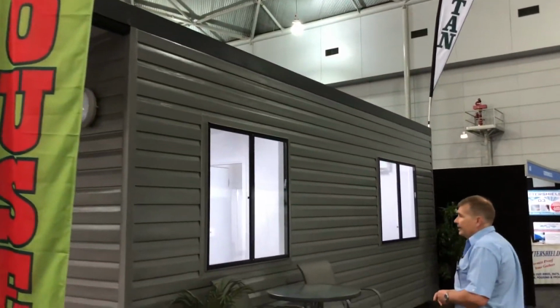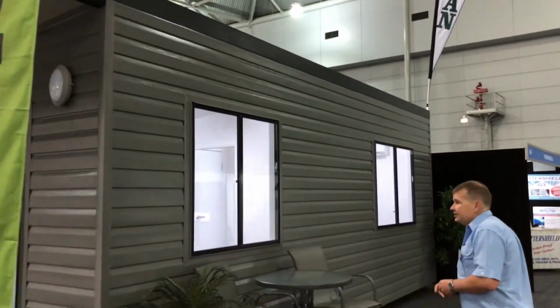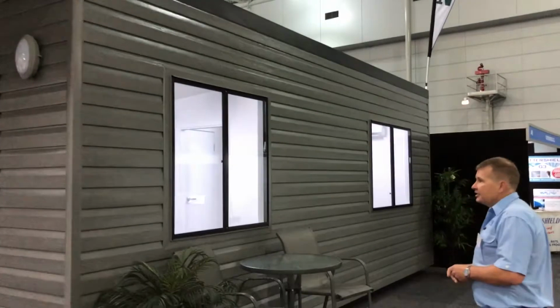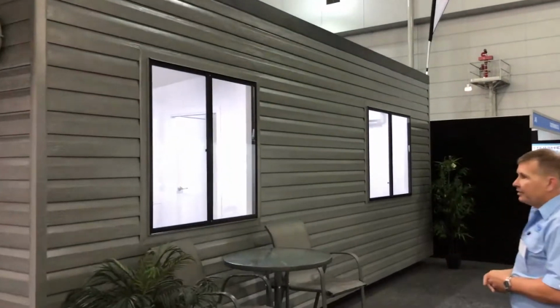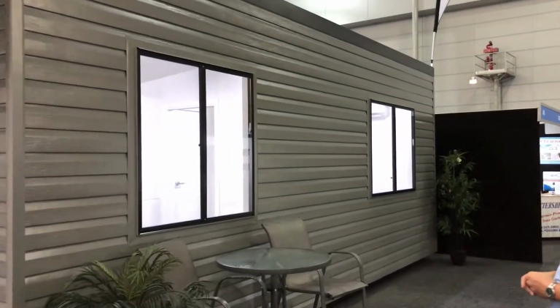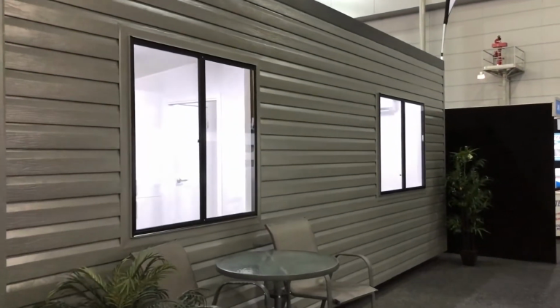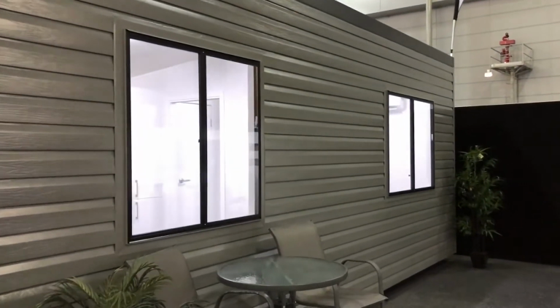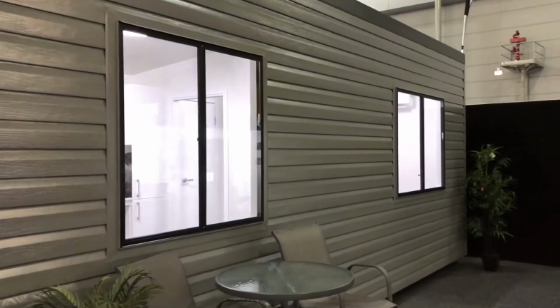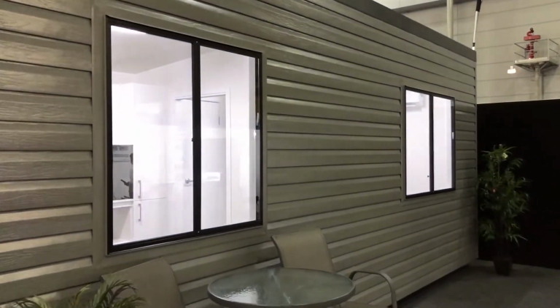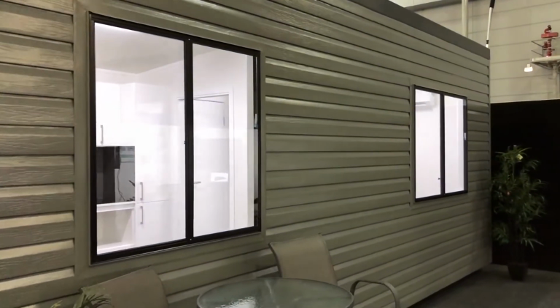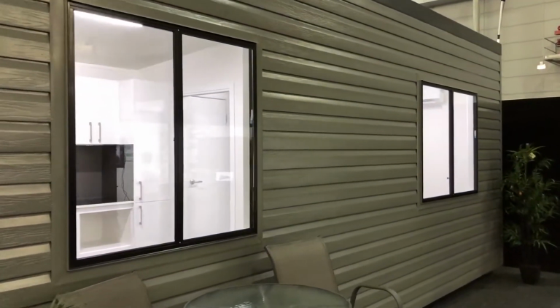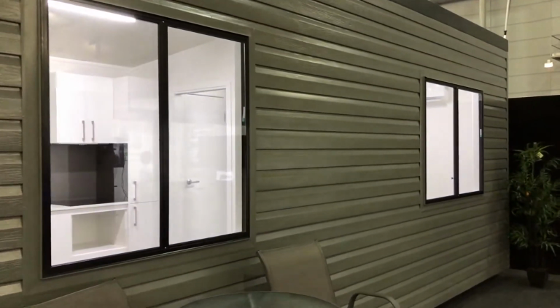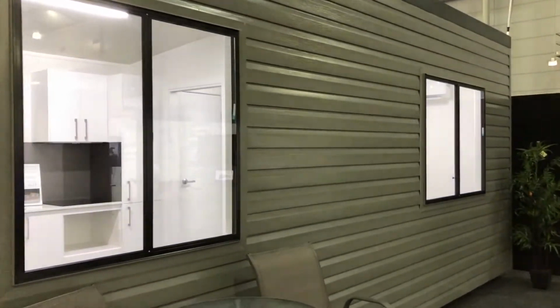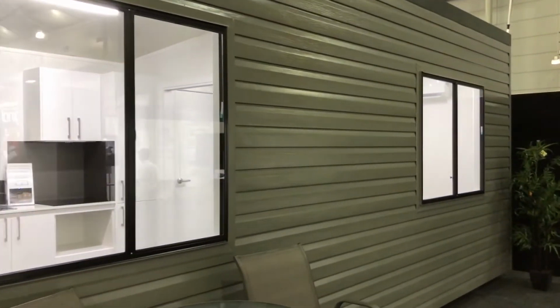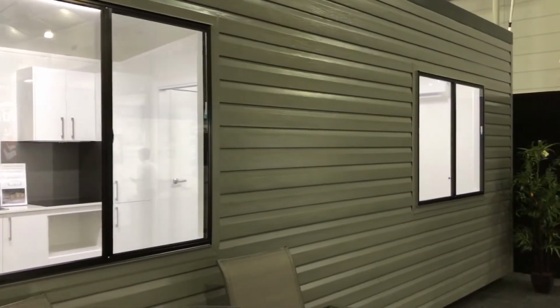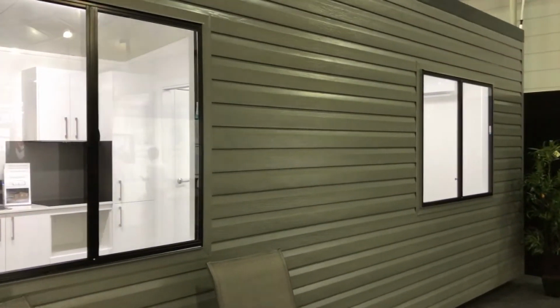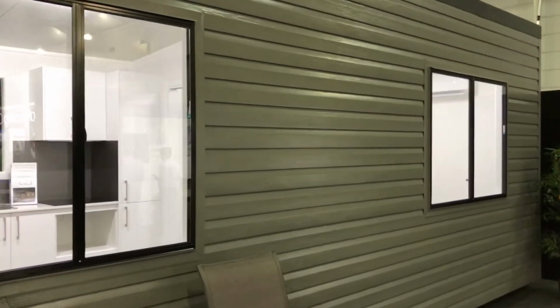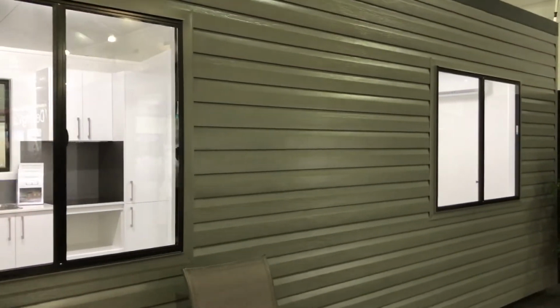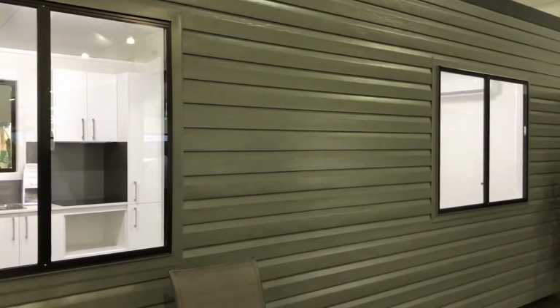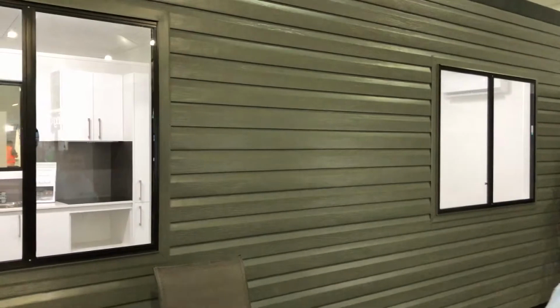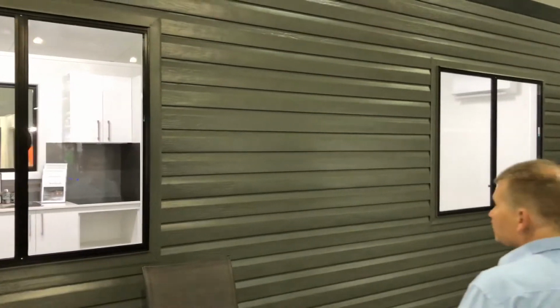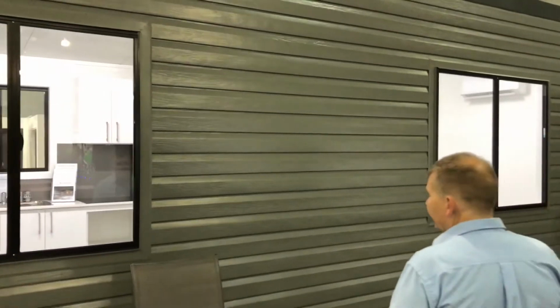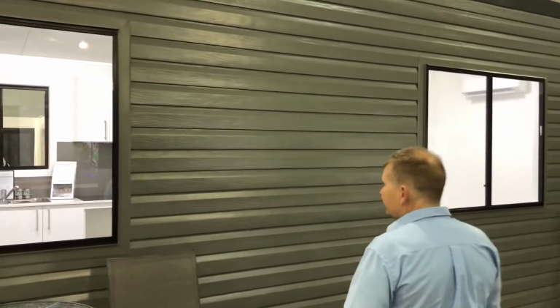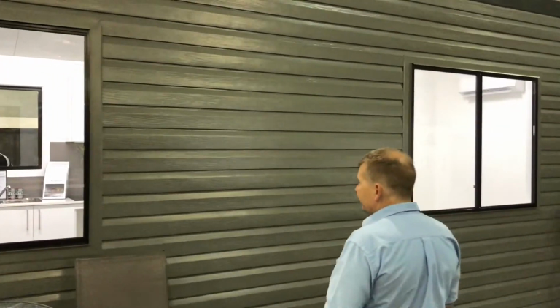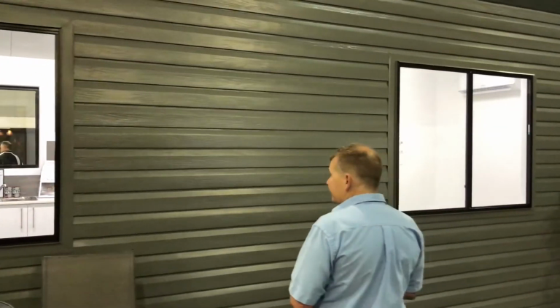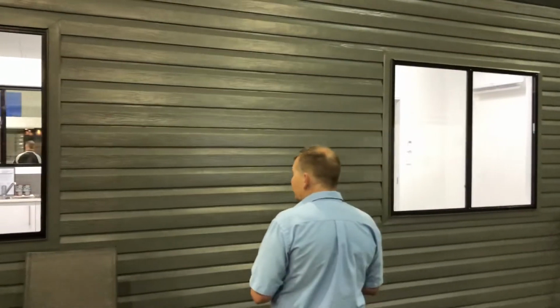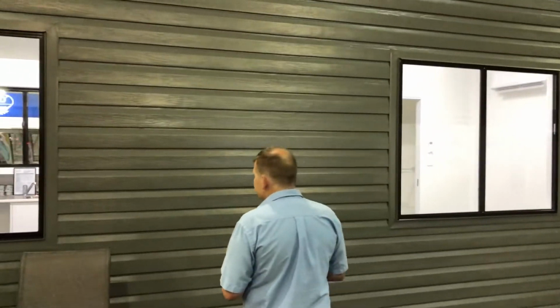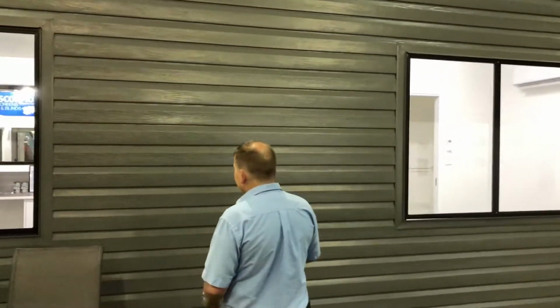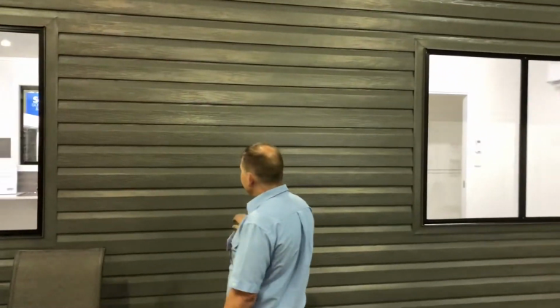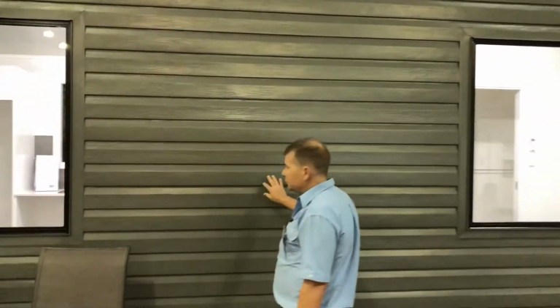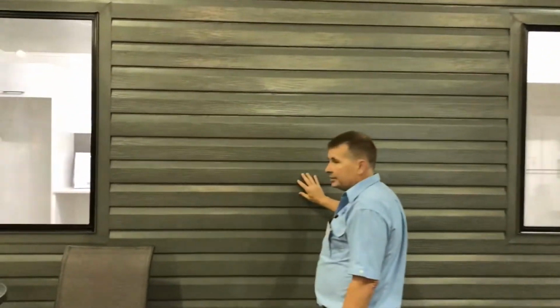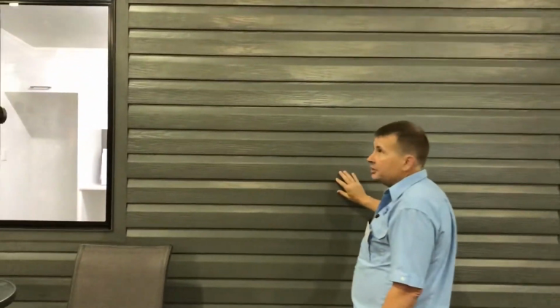As you can see, we have big aluminium windows in the side to let lots of light in. Our walls are clad with a coloured steel in a wood grain finish.